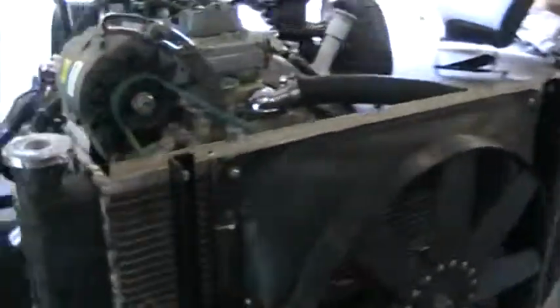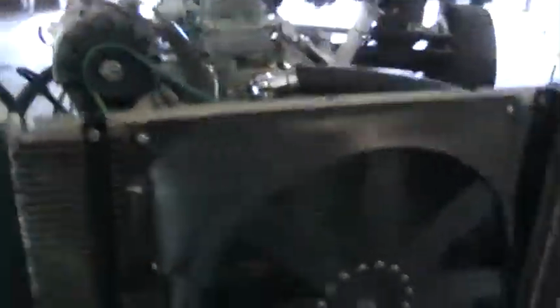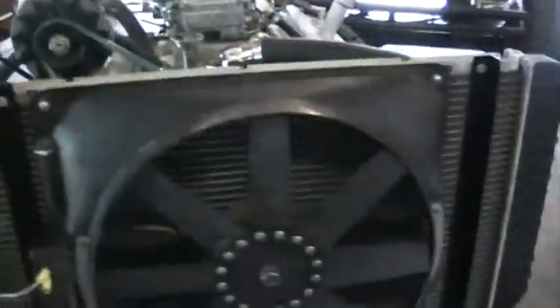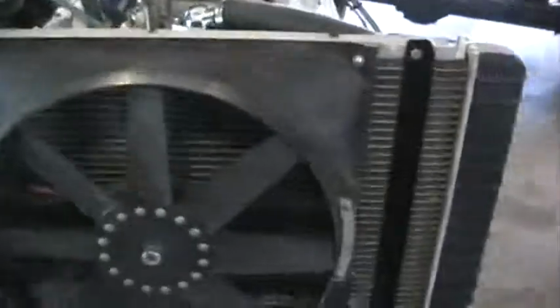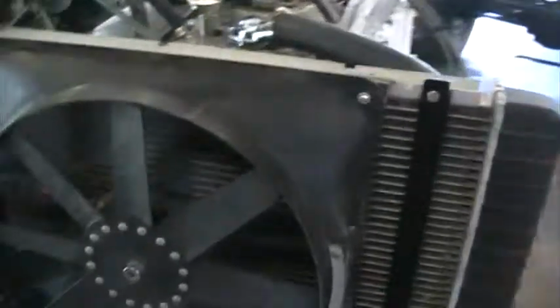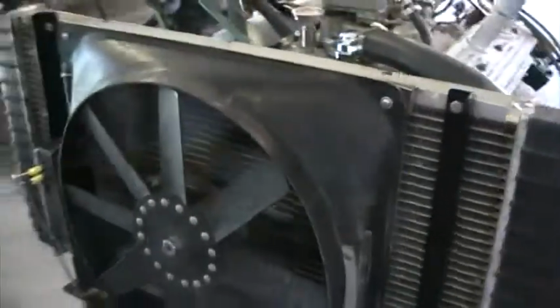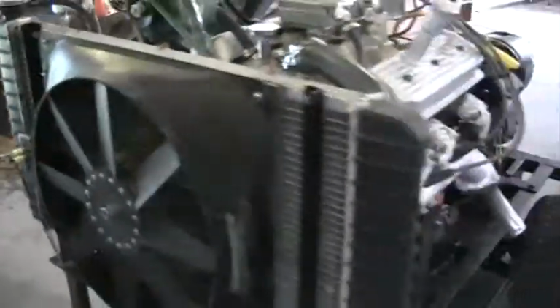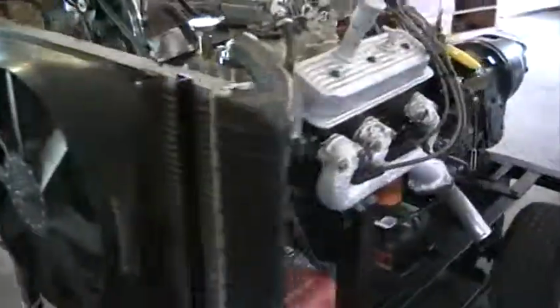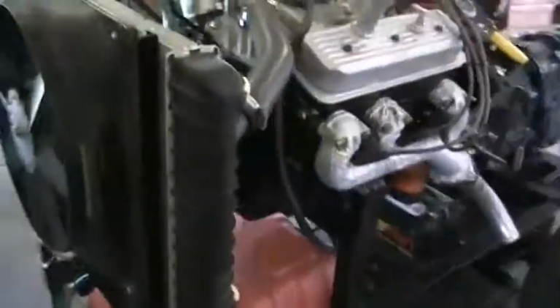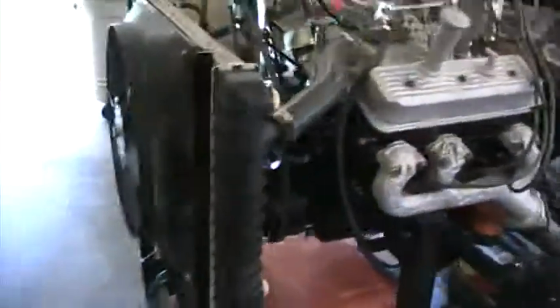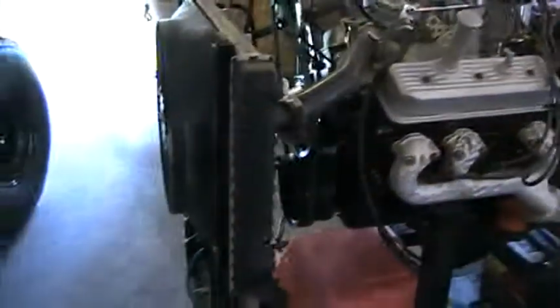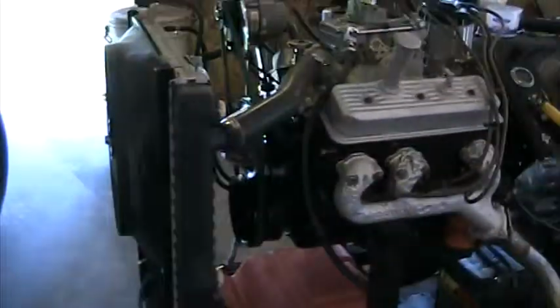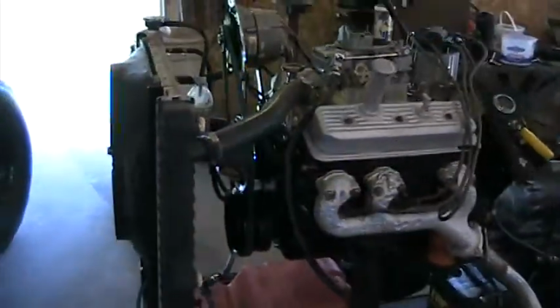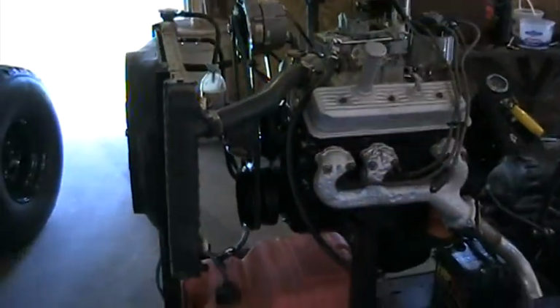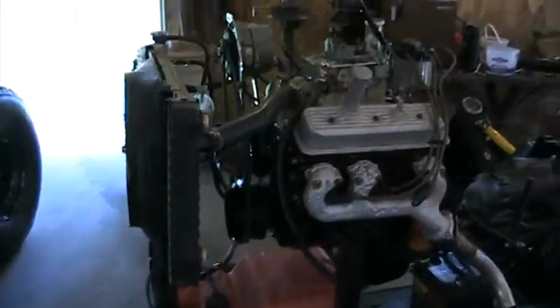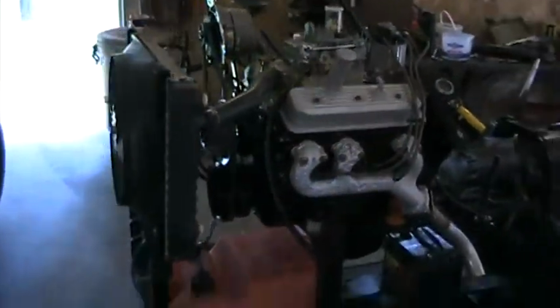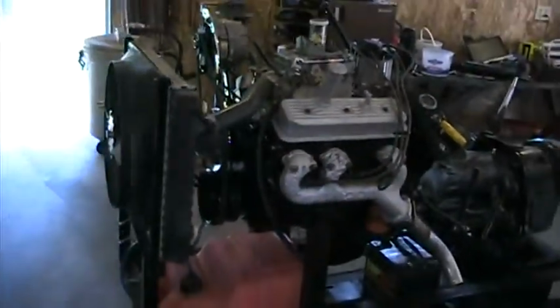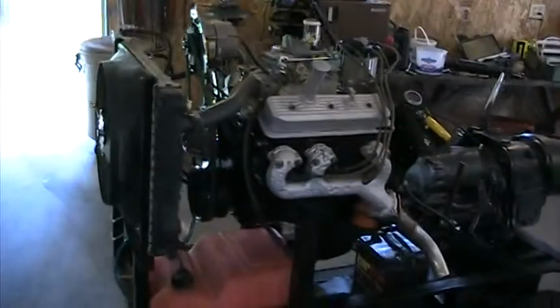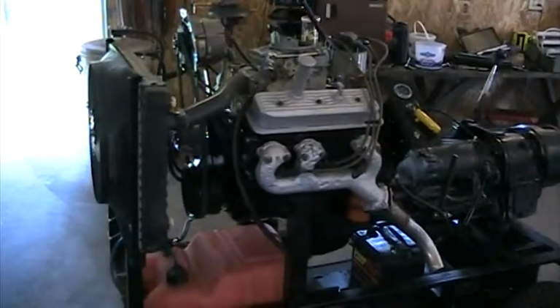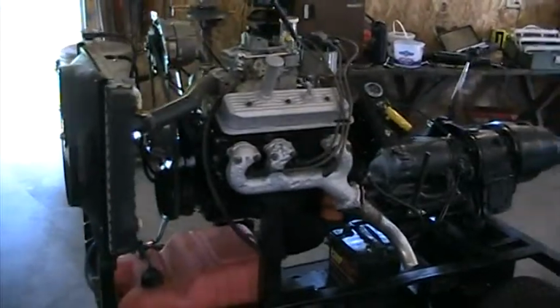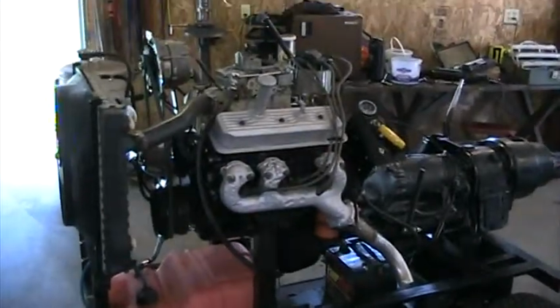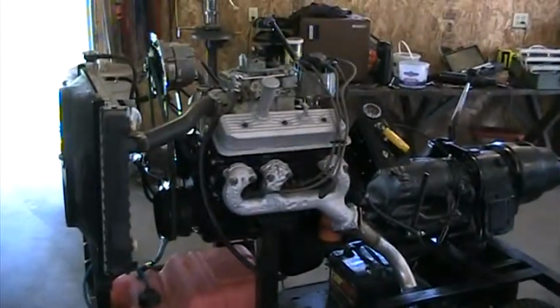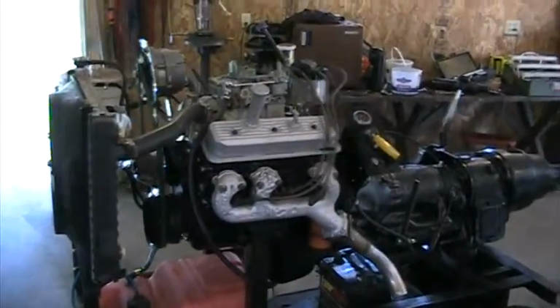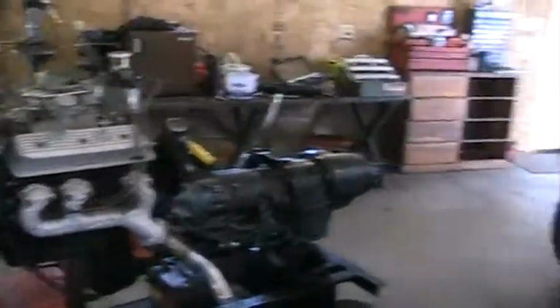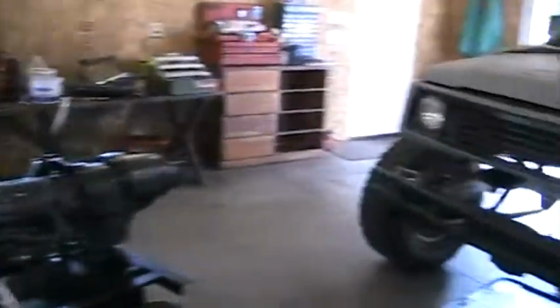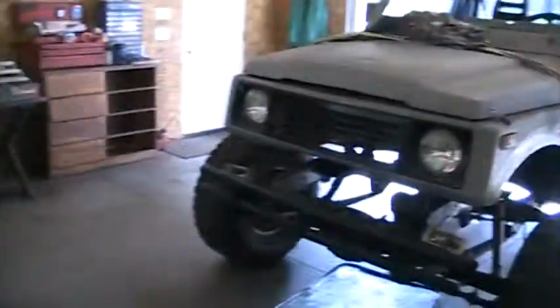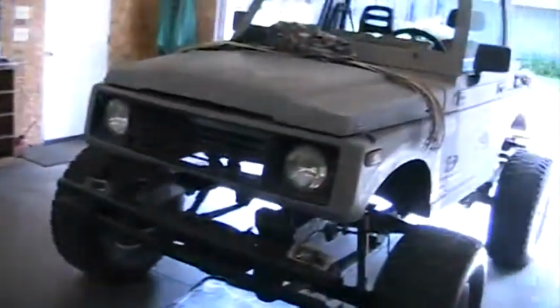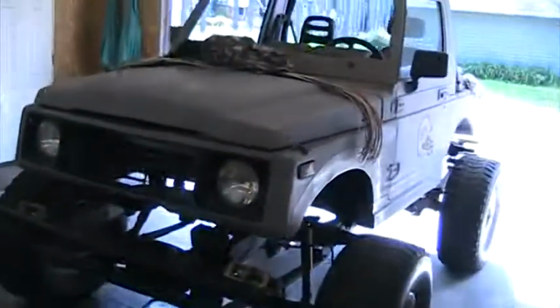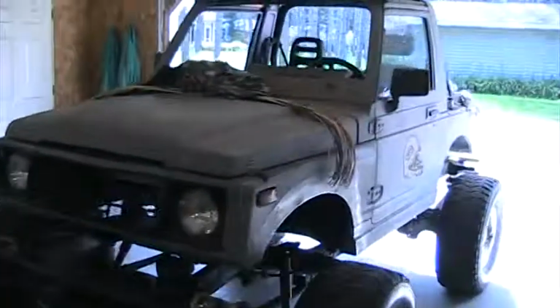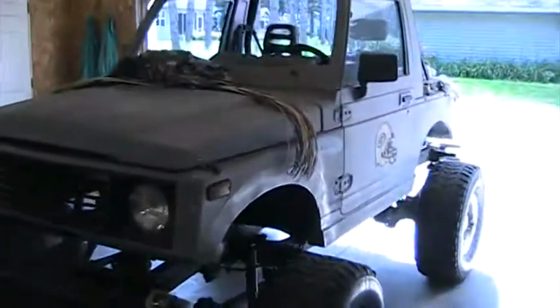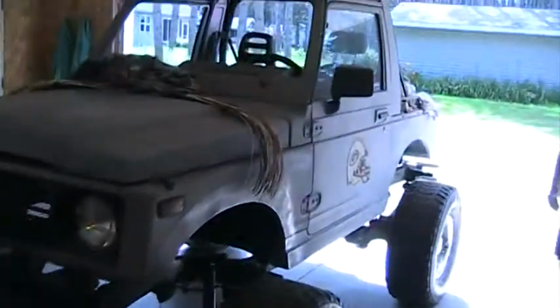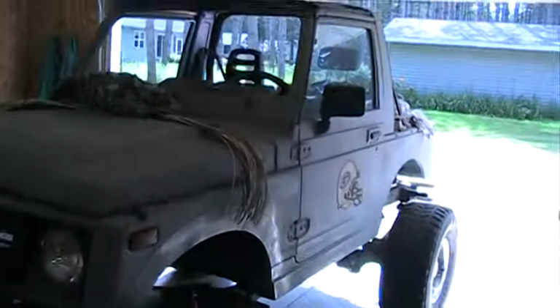We have the S10 radiator for now. Once the engine's been started and run, we're going to put the whole works in this little buggy right here.